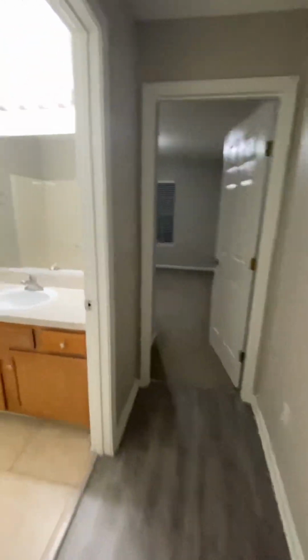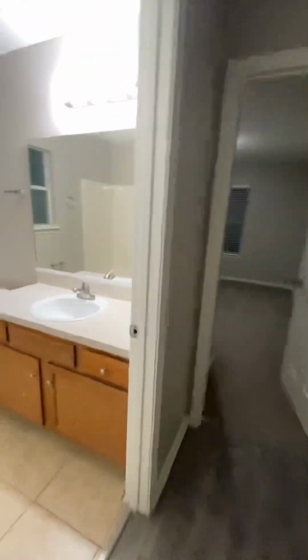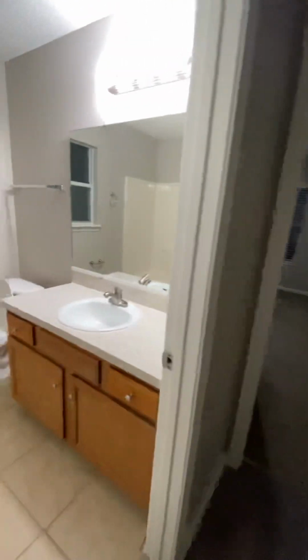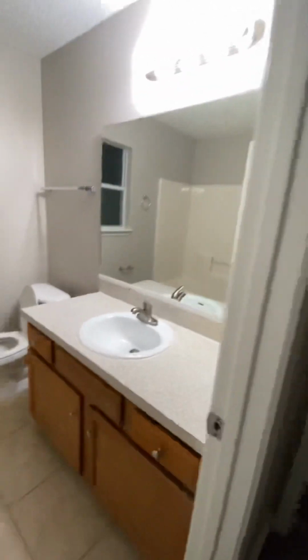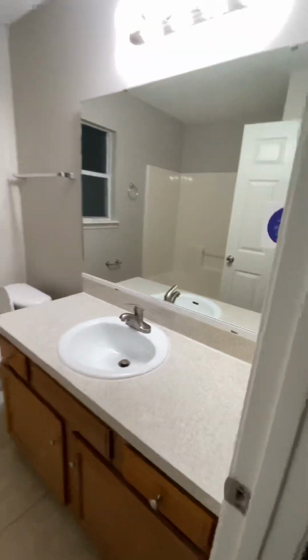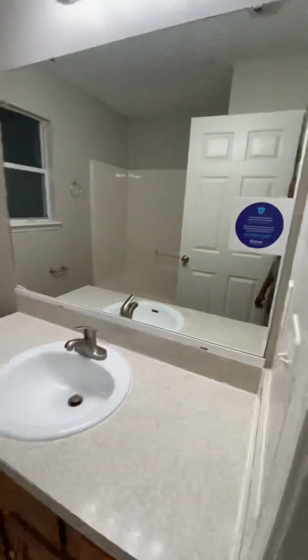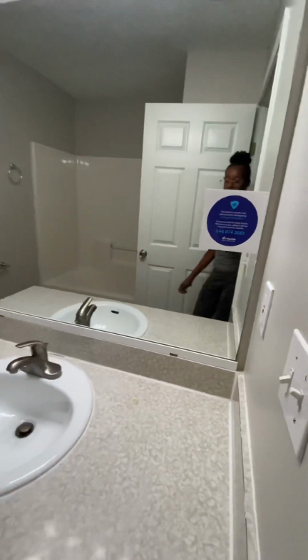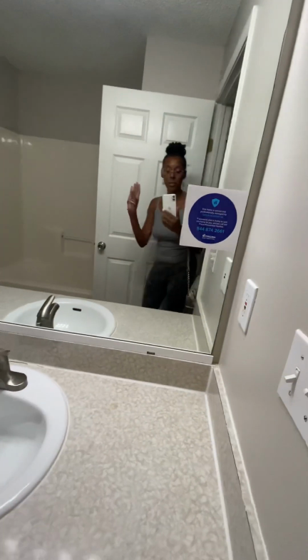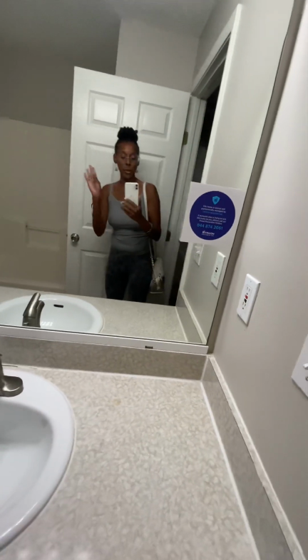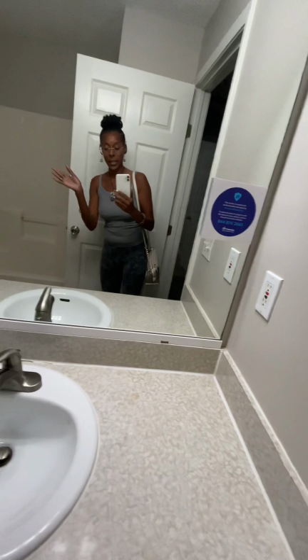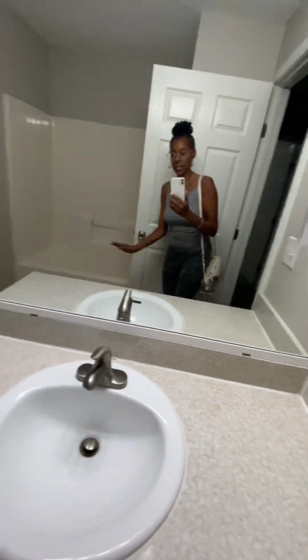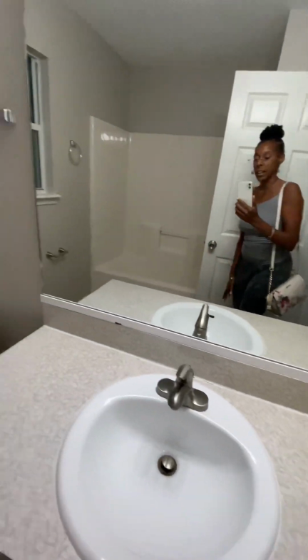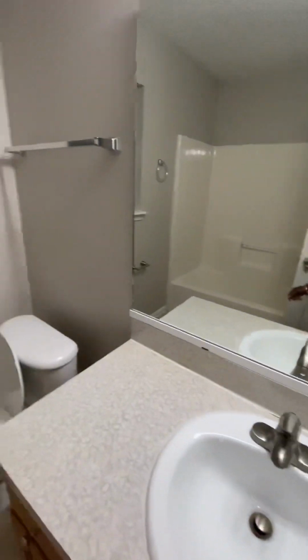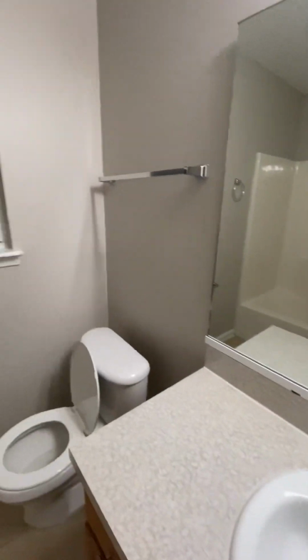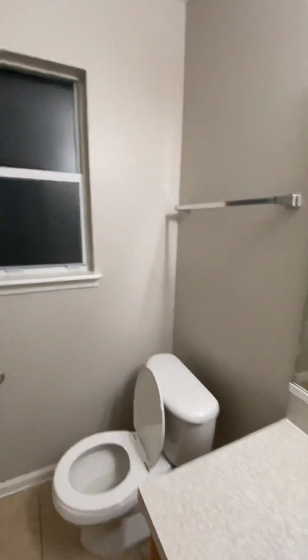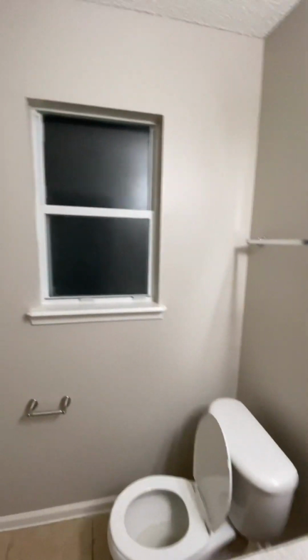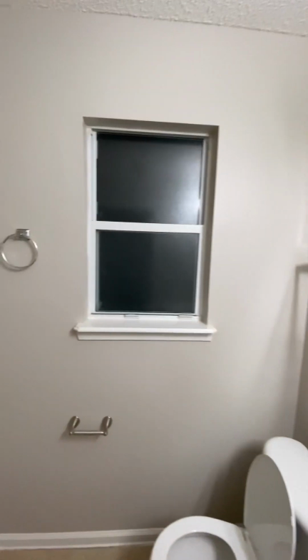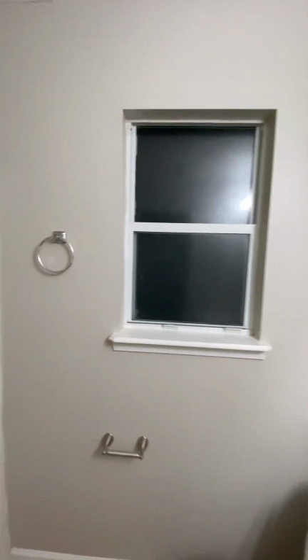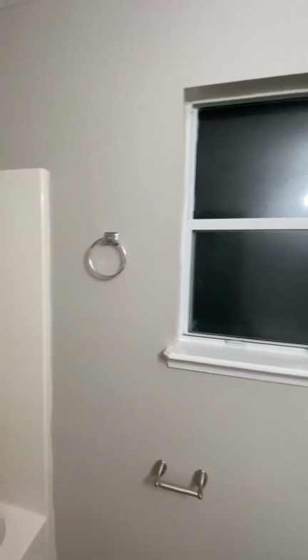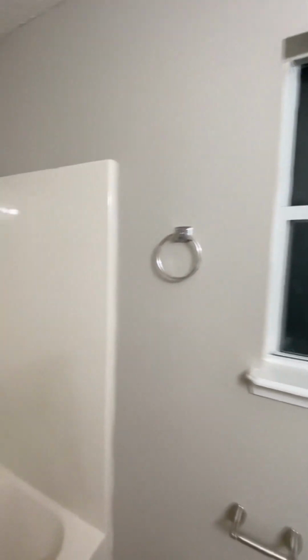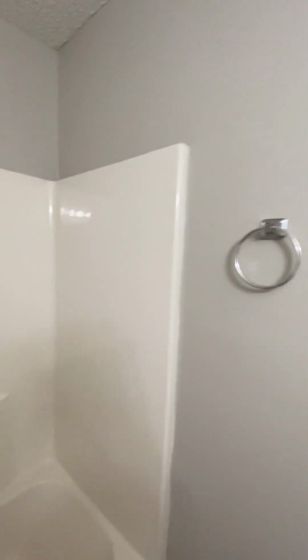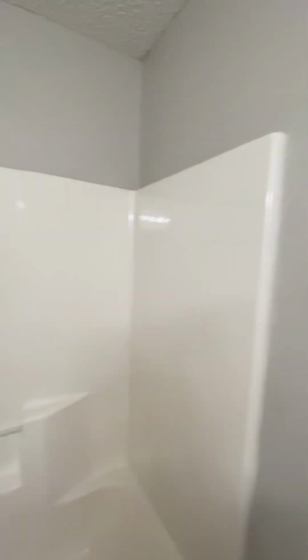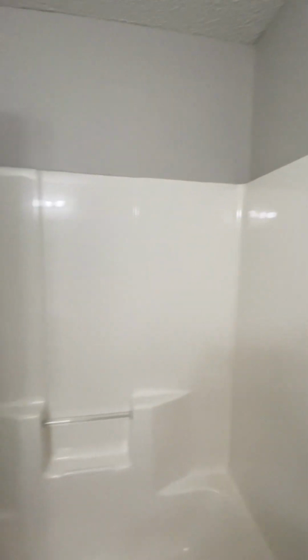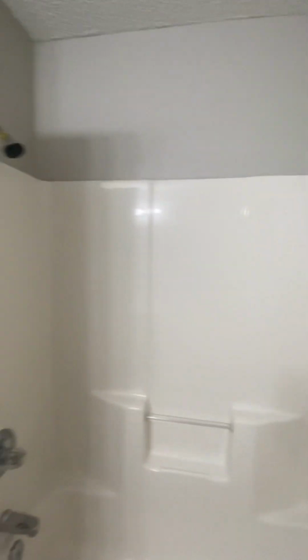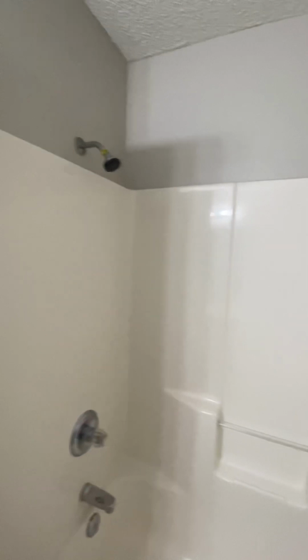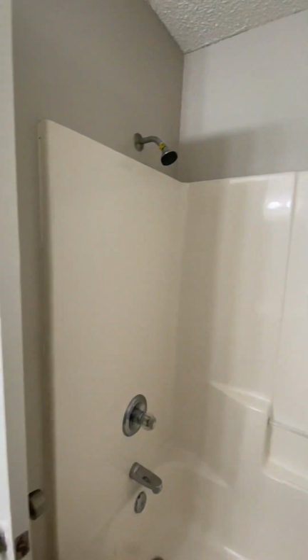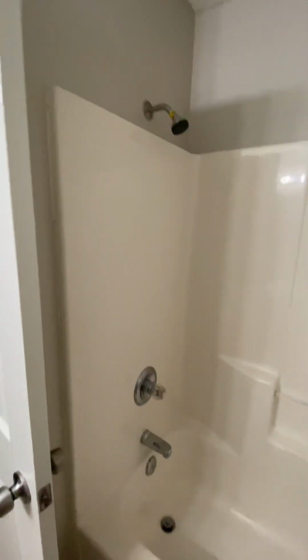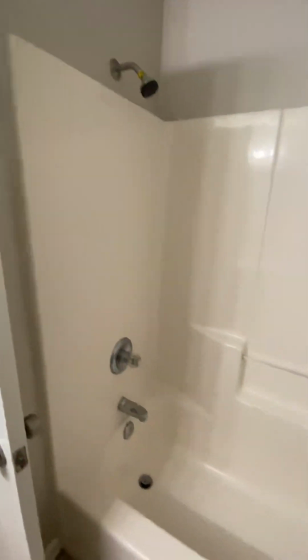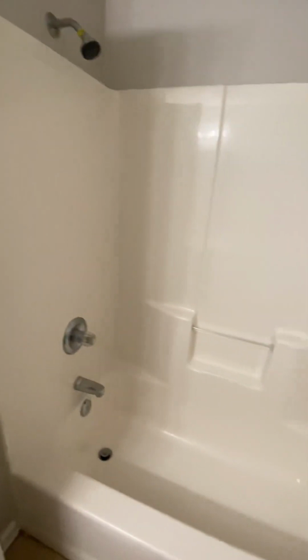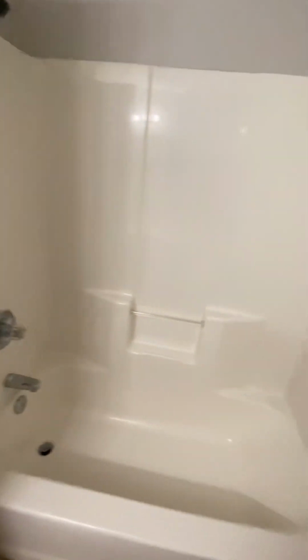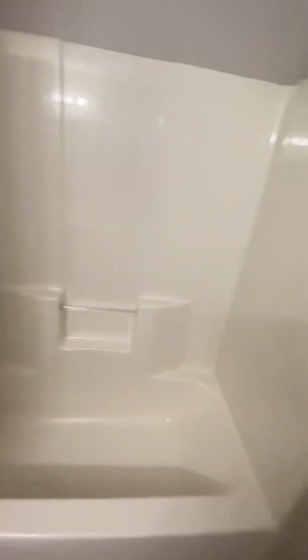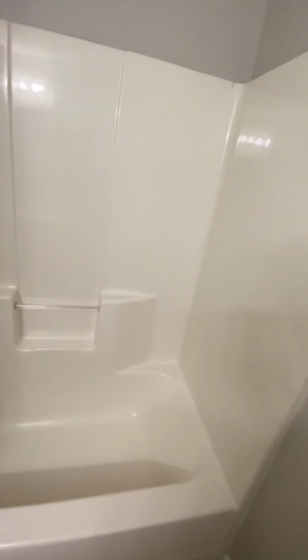And then you have your bathroom separating the two. This is the second bathroom — they have a window, which is always nice for the bathroom. And this is their shower-tub combo.